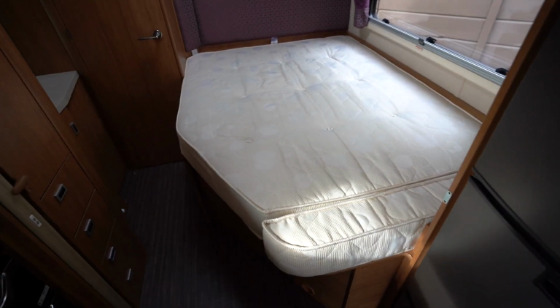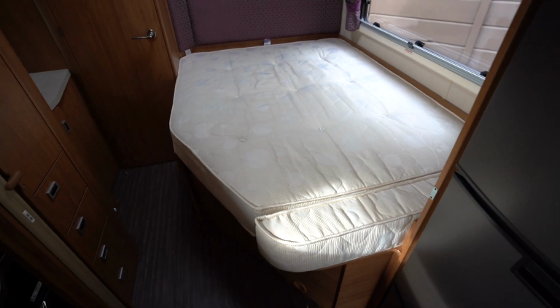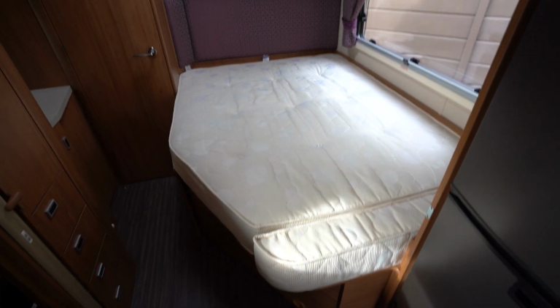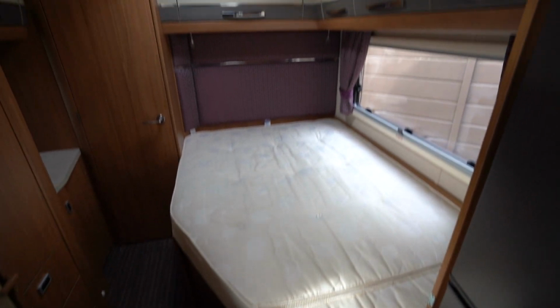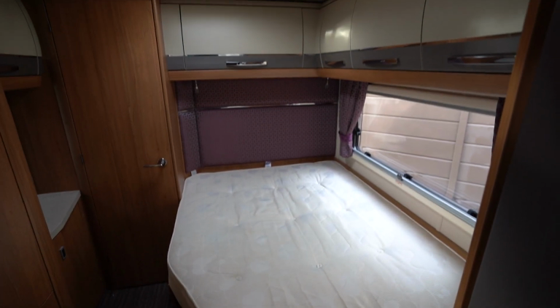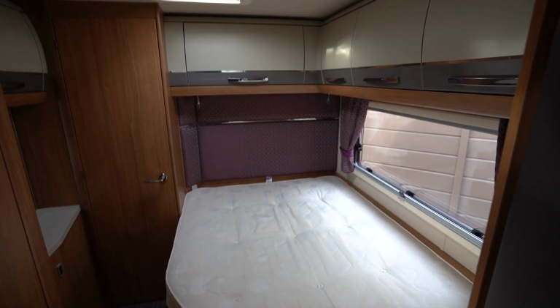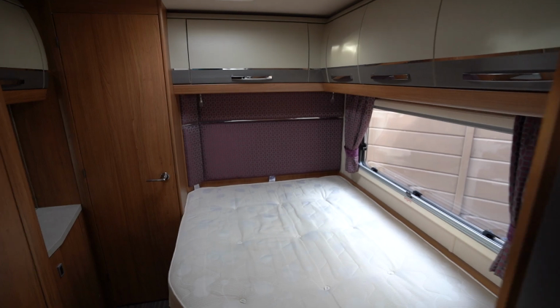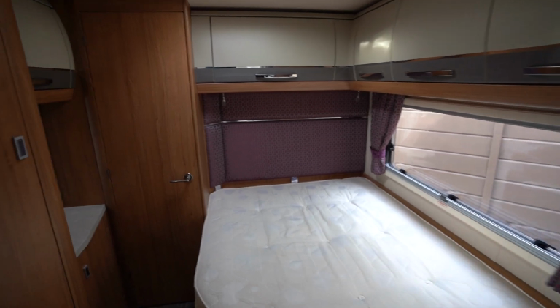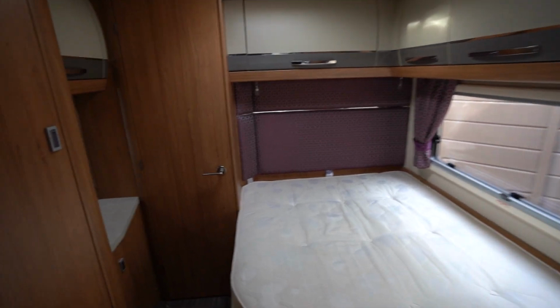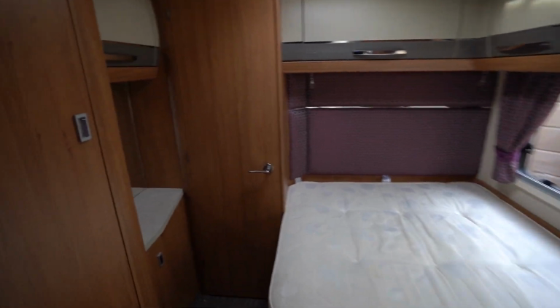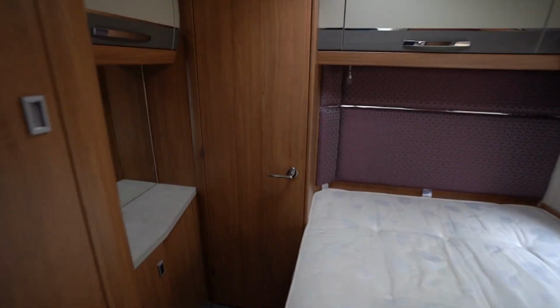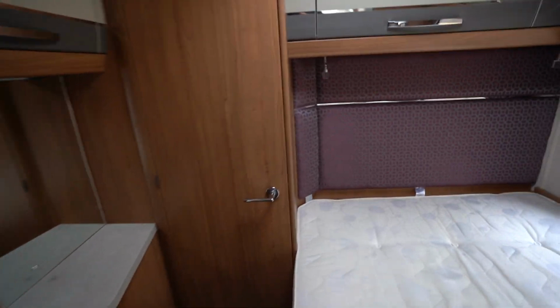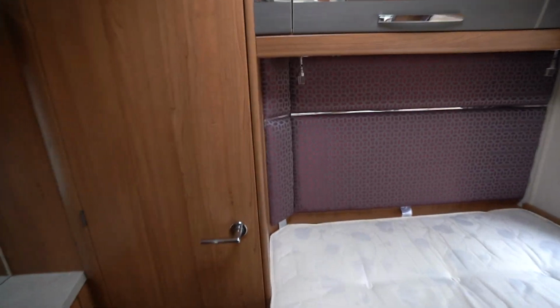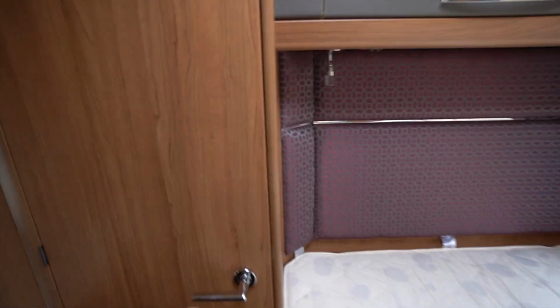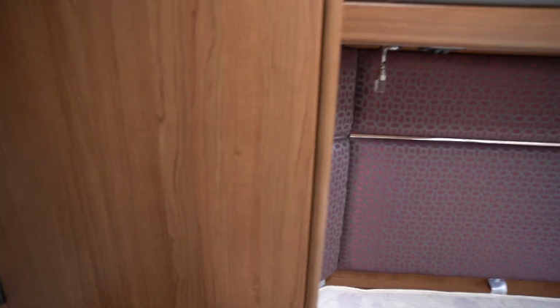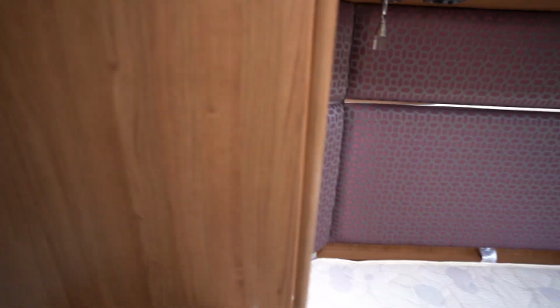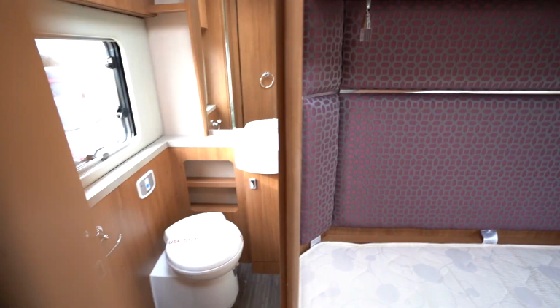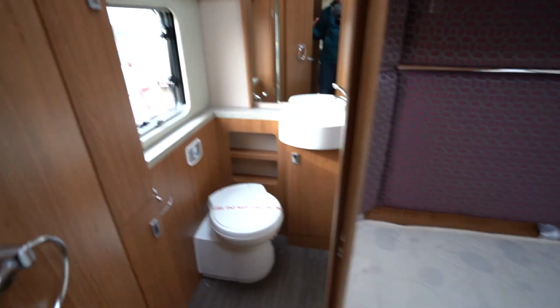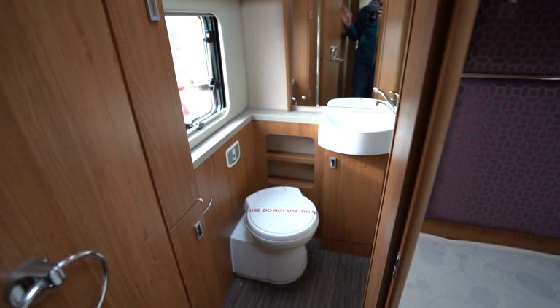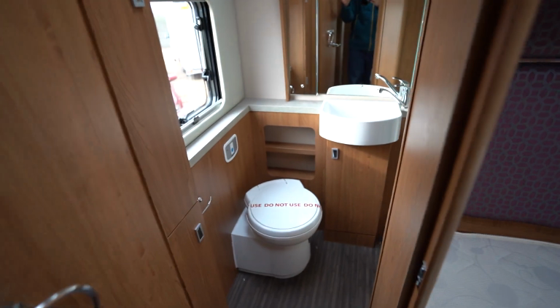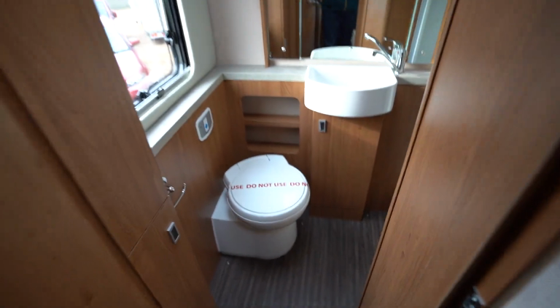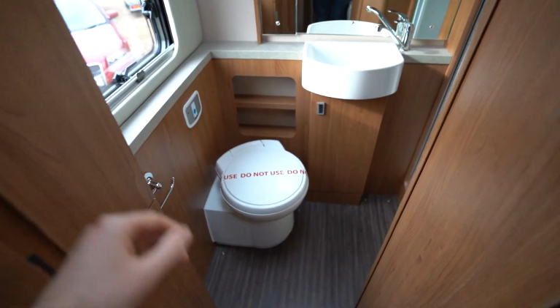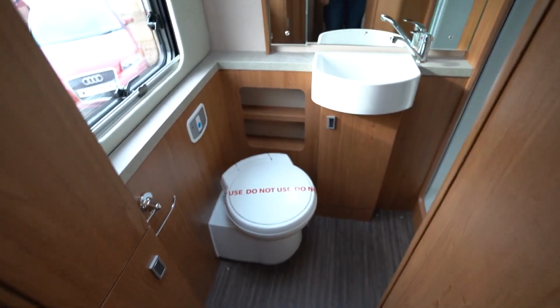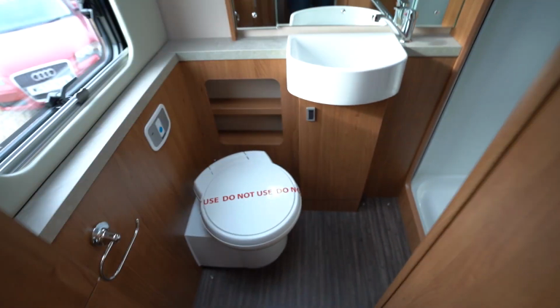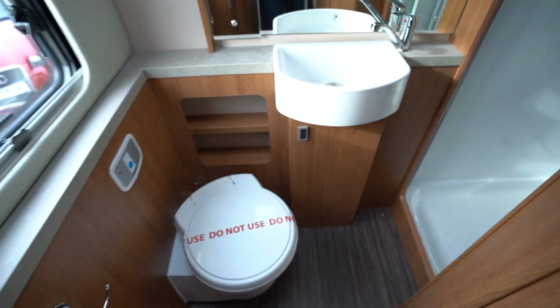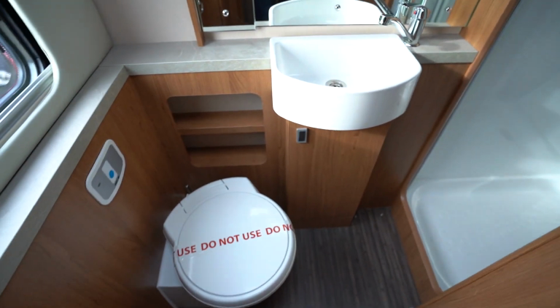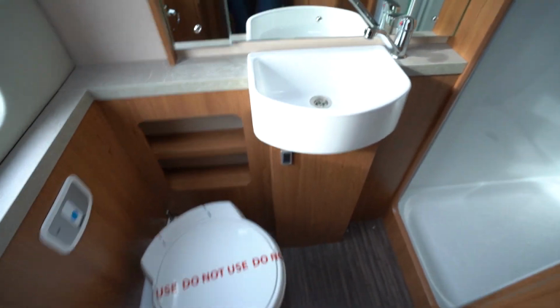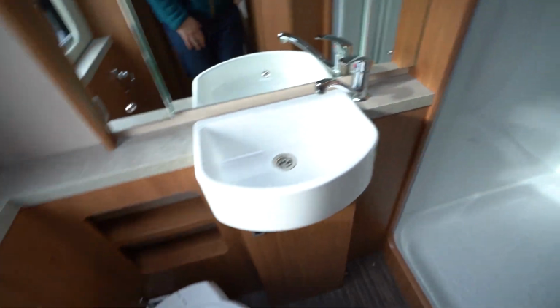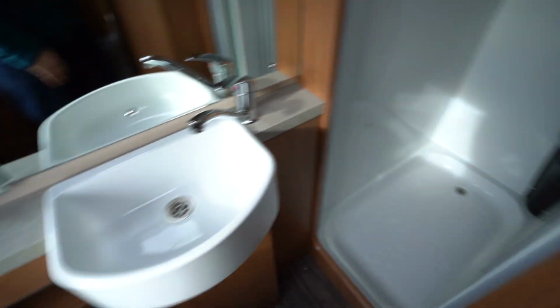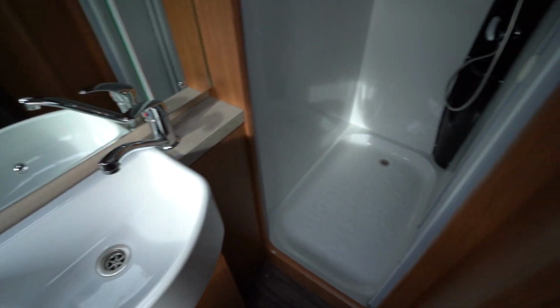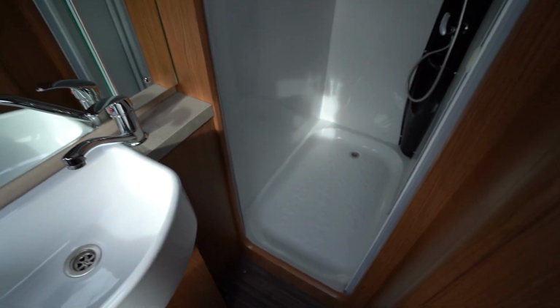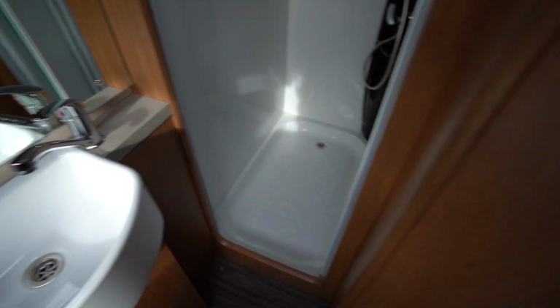Underneath there is storage and above there is overhead storage as well. If you go to the rear of the motorhome there is a washroom with an electric flush cassette toilet. We've got a wash basin and a full separate shower as well.